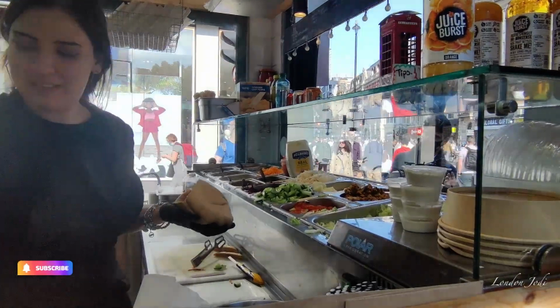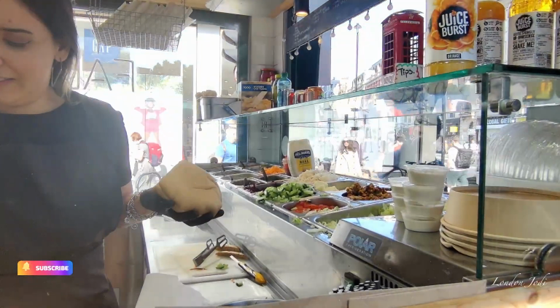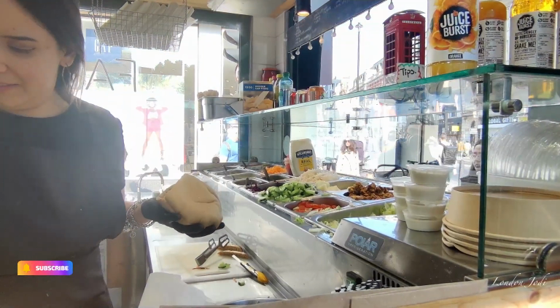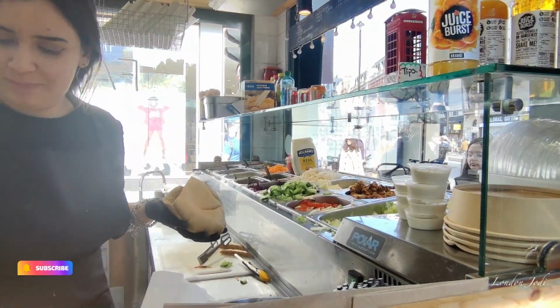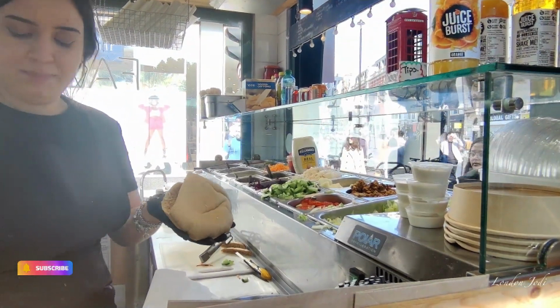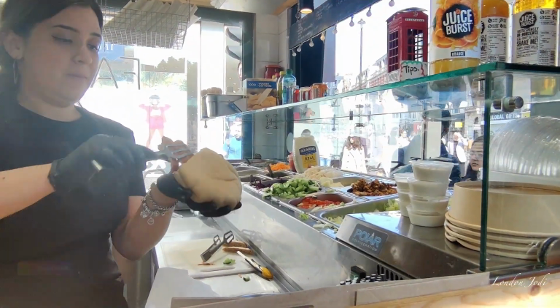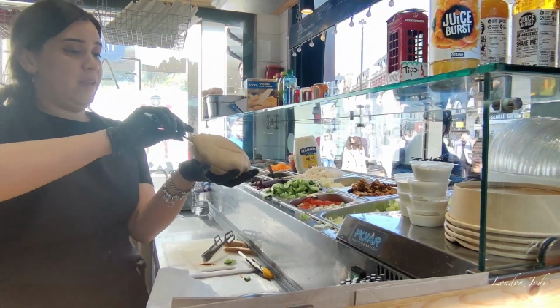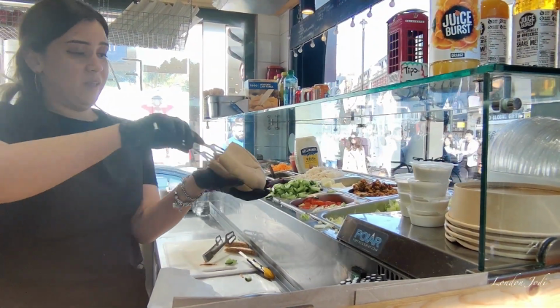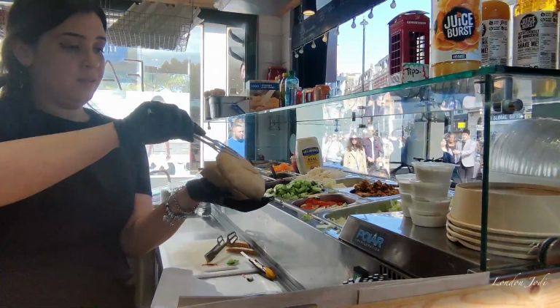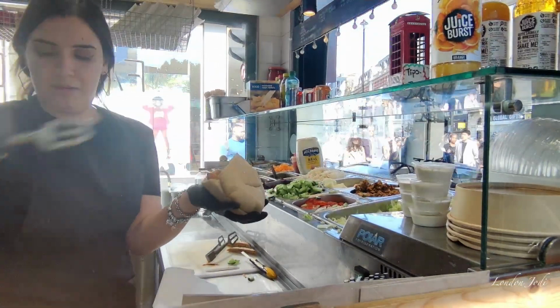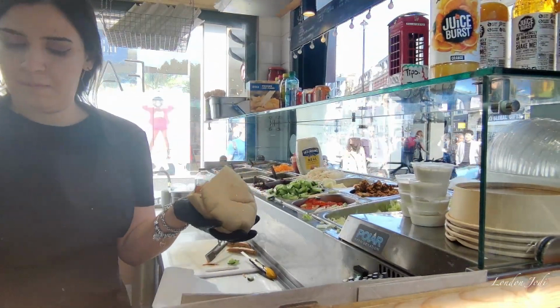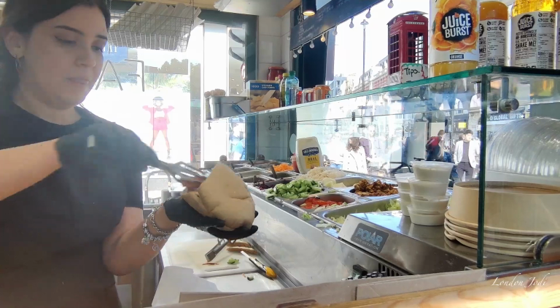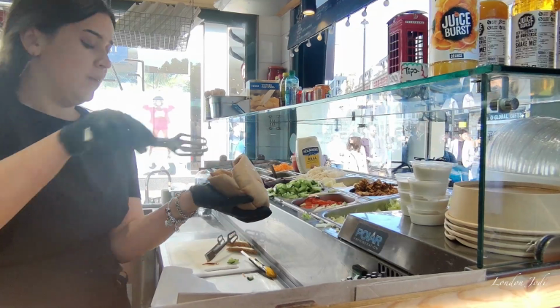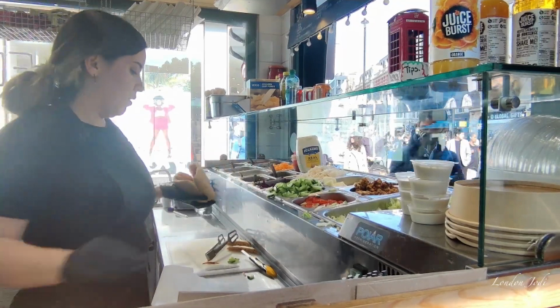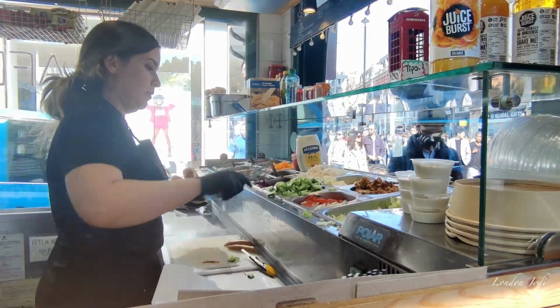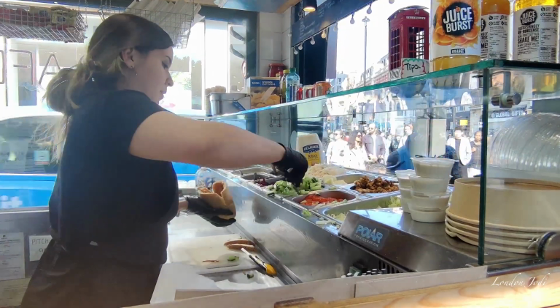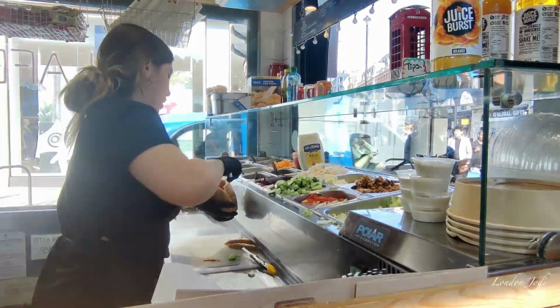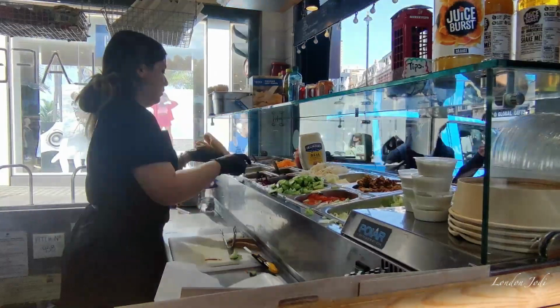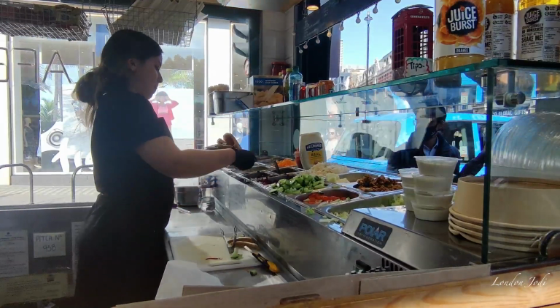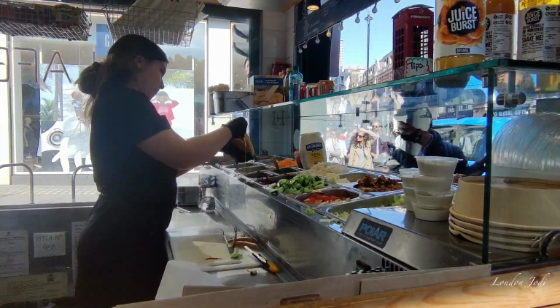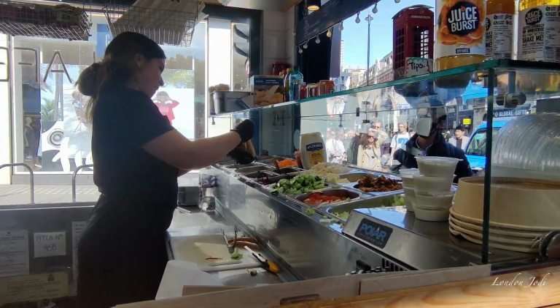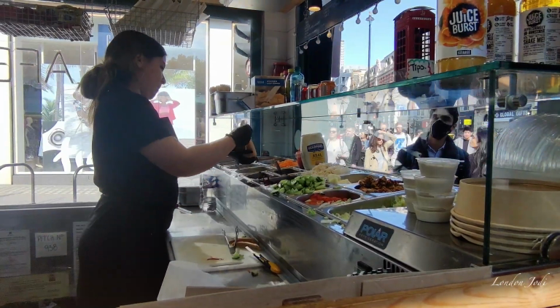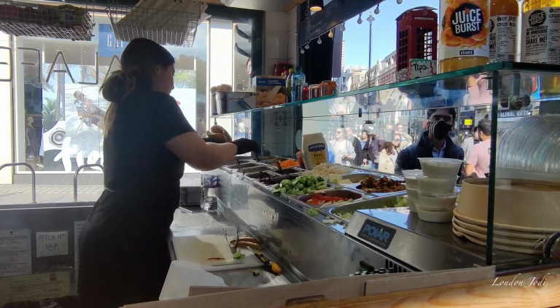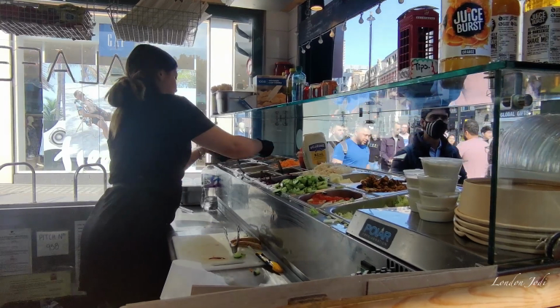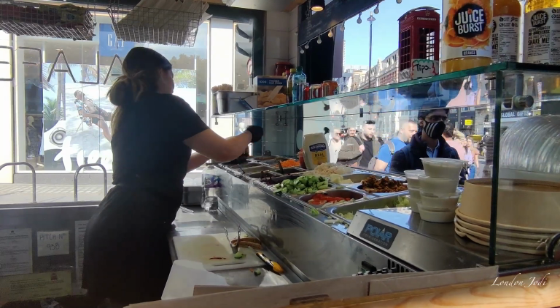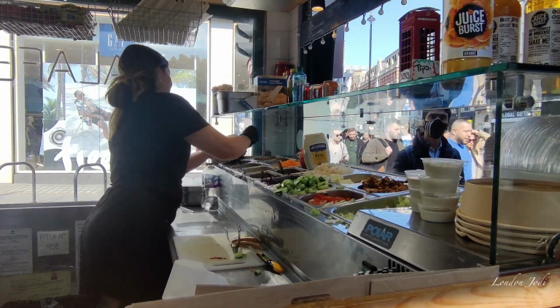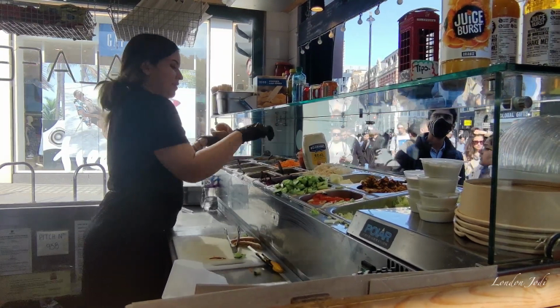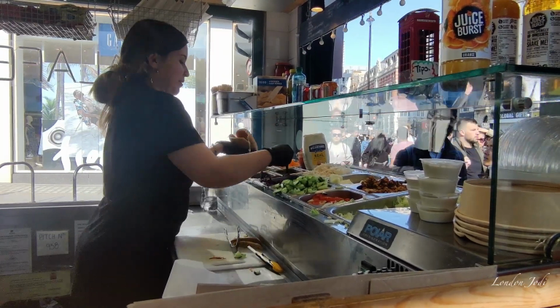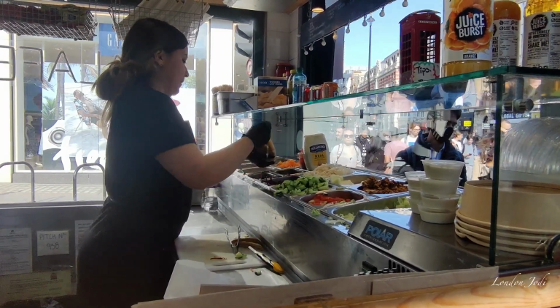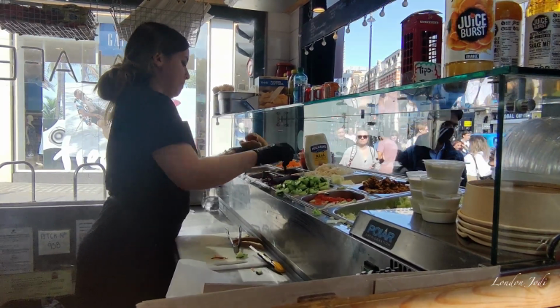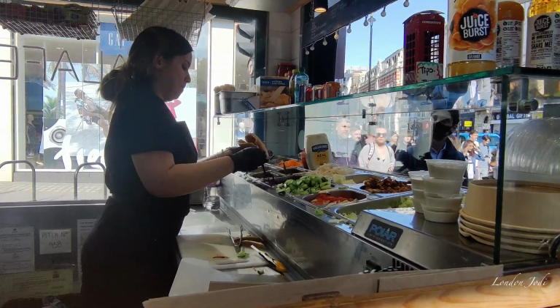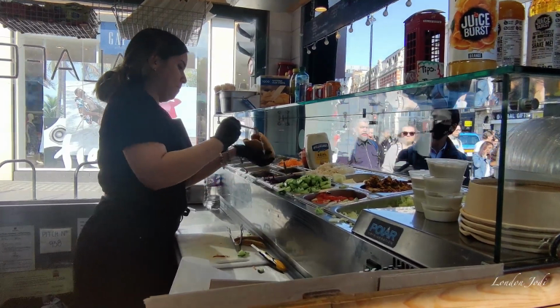We are using most of the street food with custom made sauces. If you eat any ingredients, you get a special sauce — that's a special recipe for us.